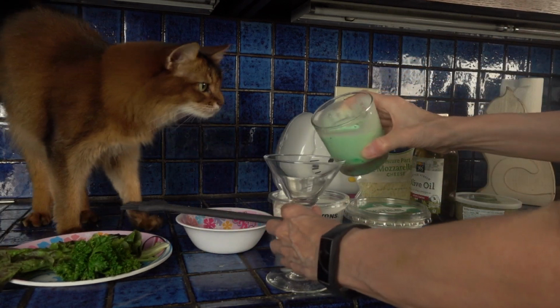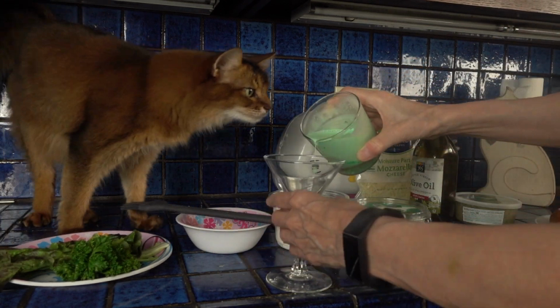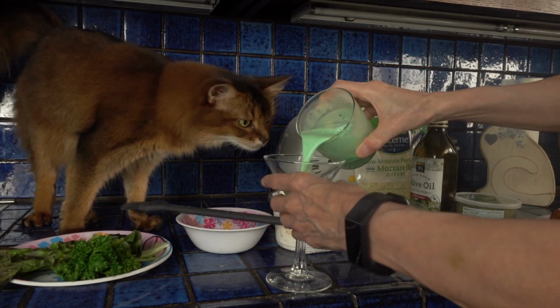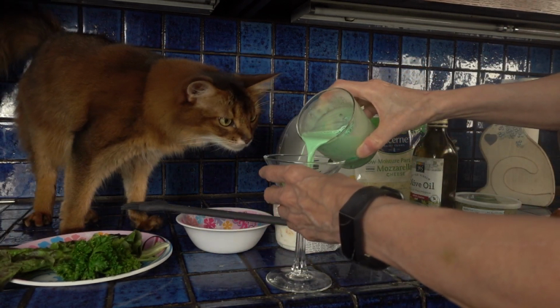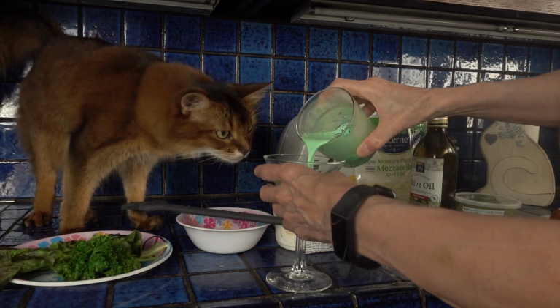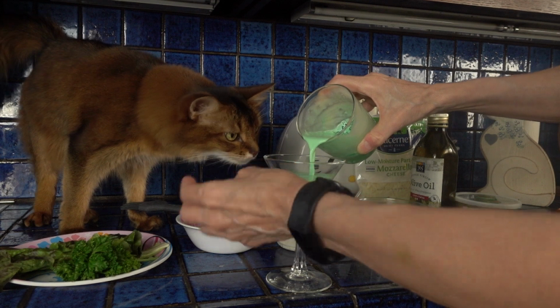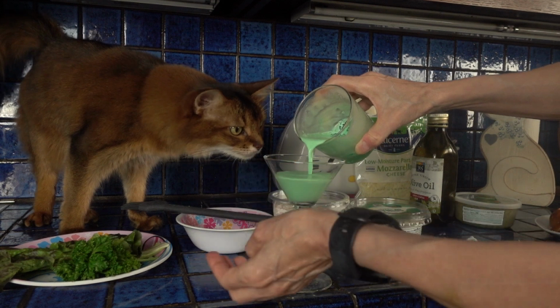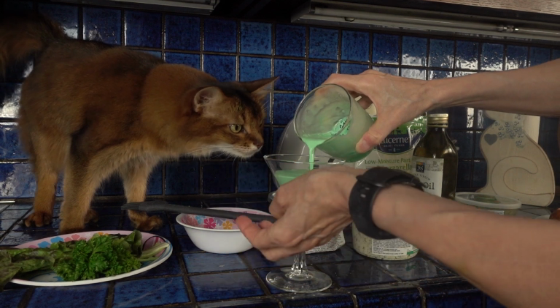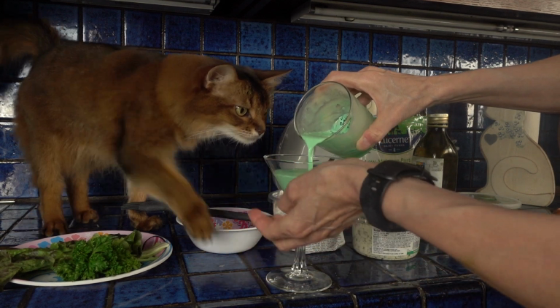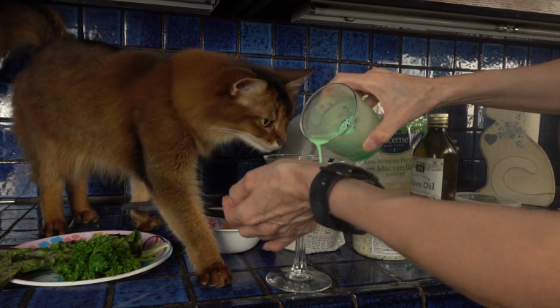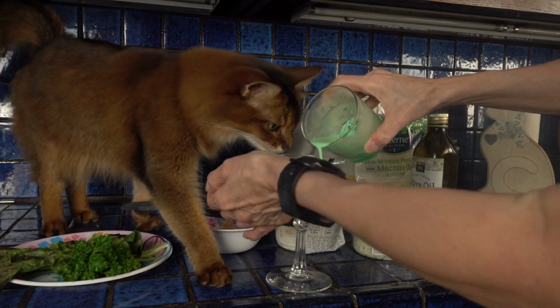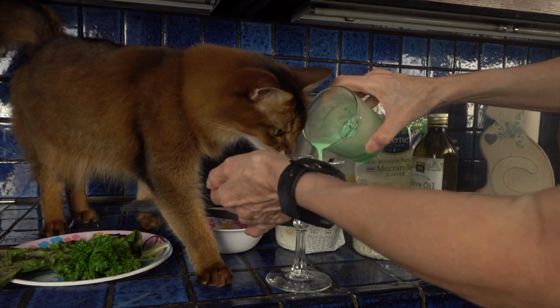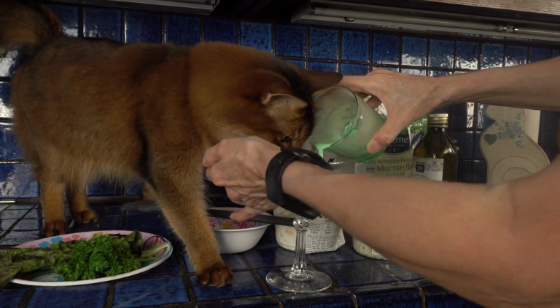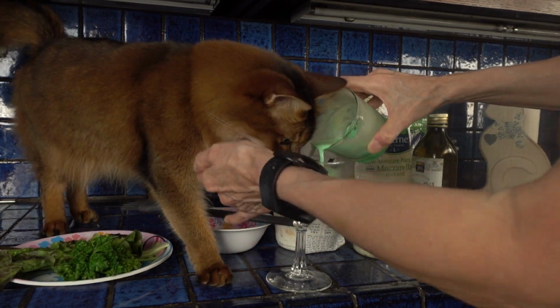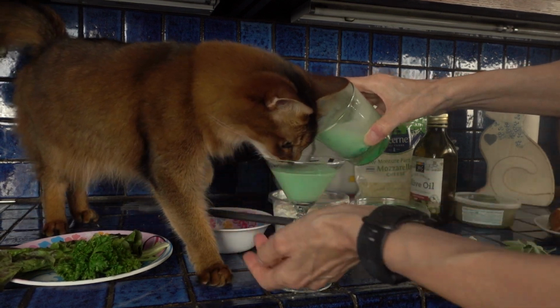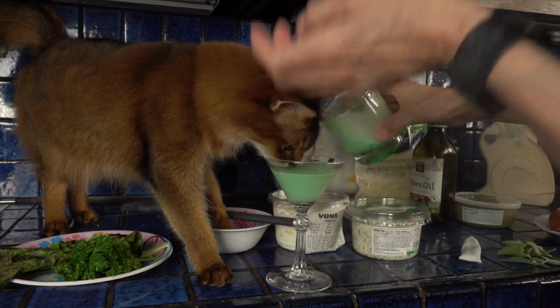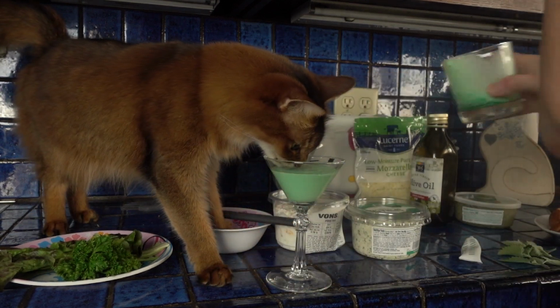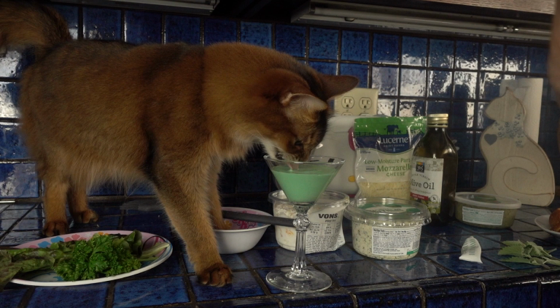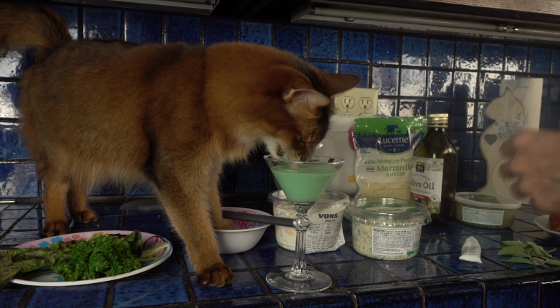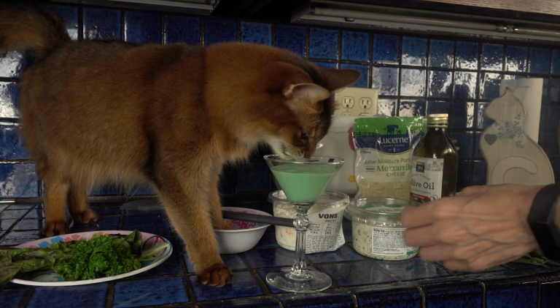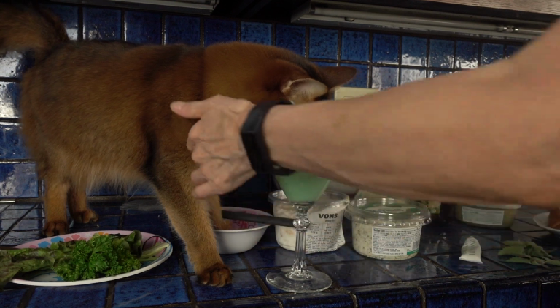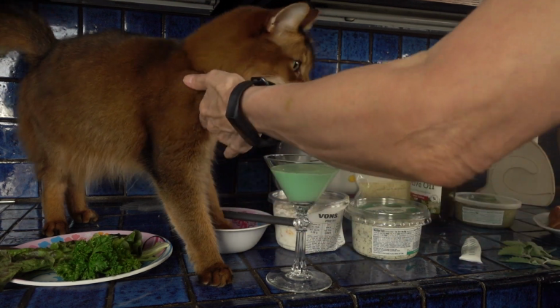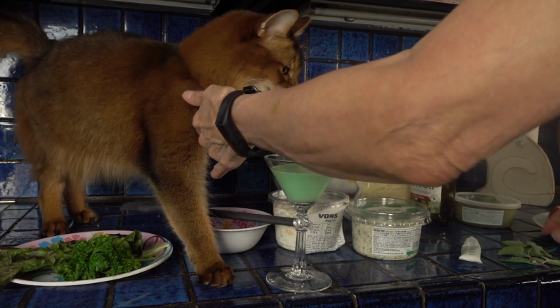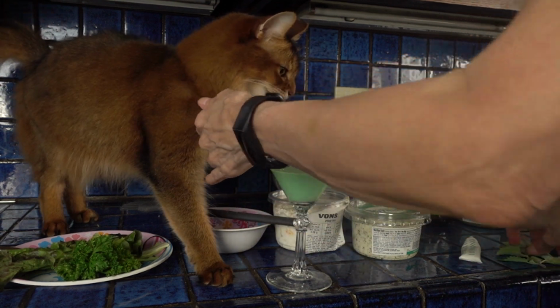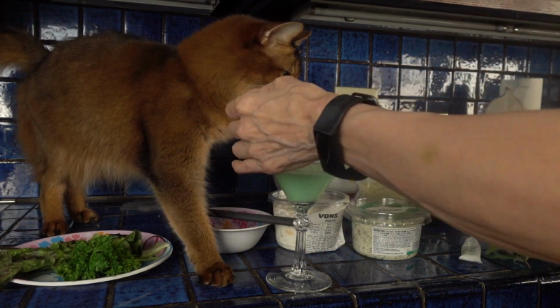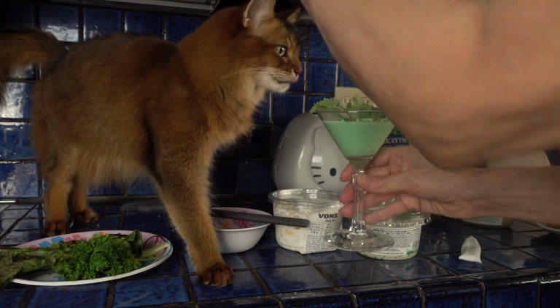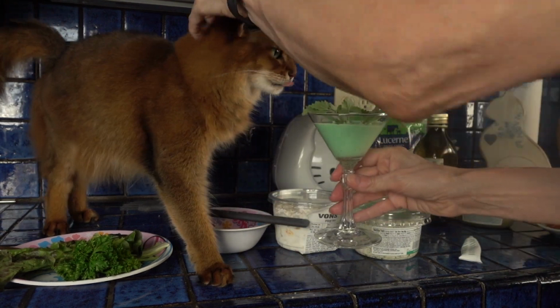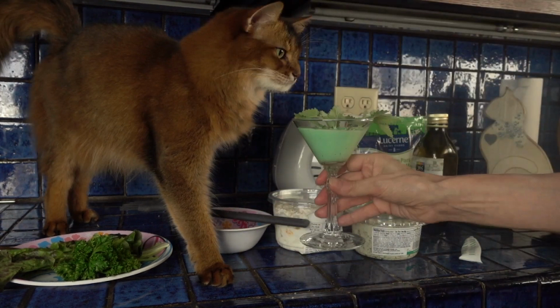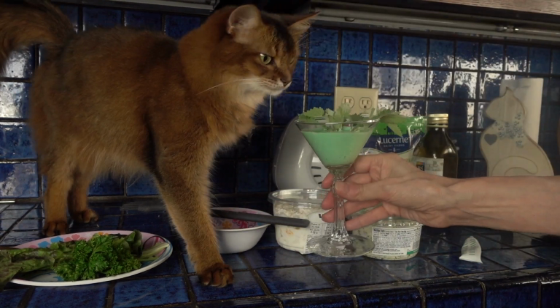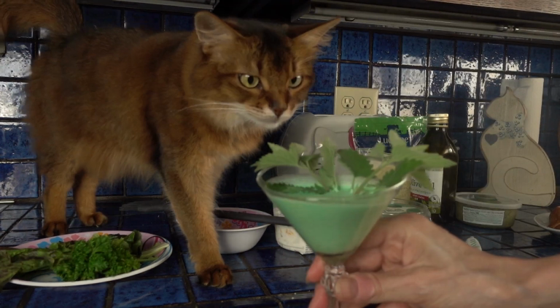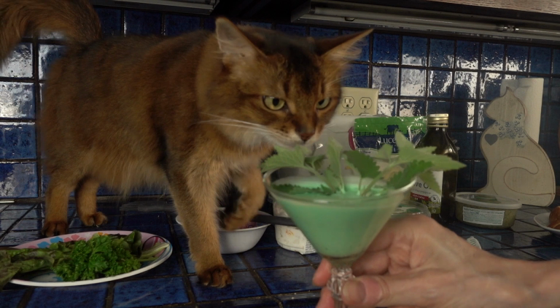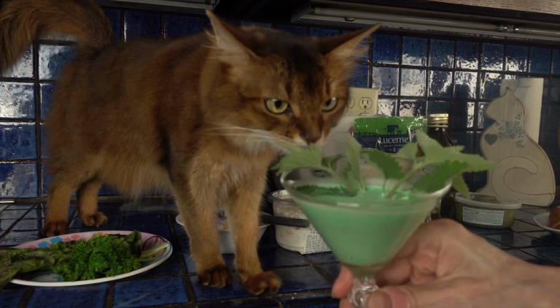I'm already all excited! I mix a pretty mean grasshopper, don't I? This is our grasshopper.